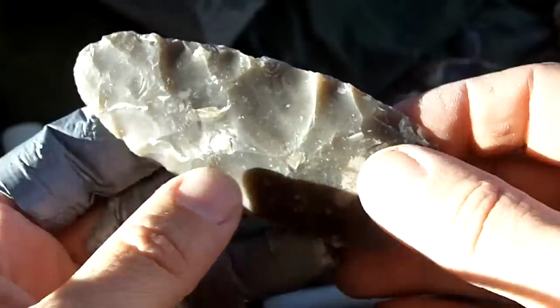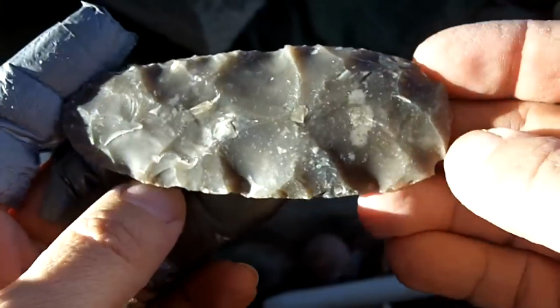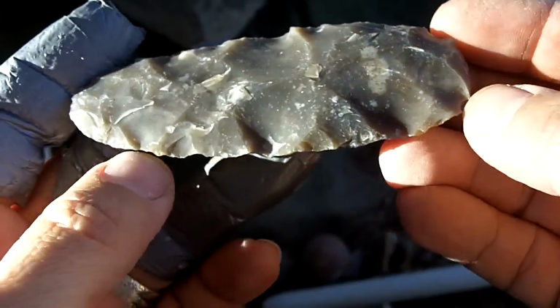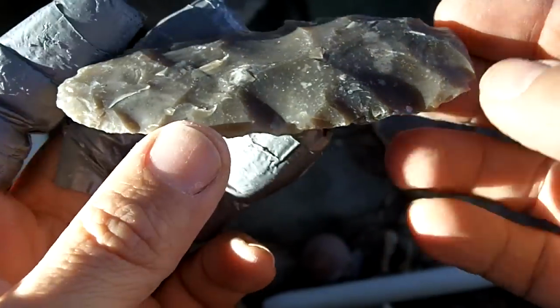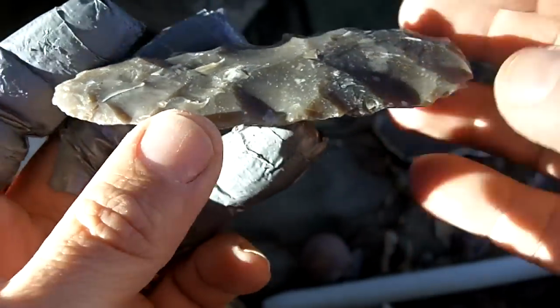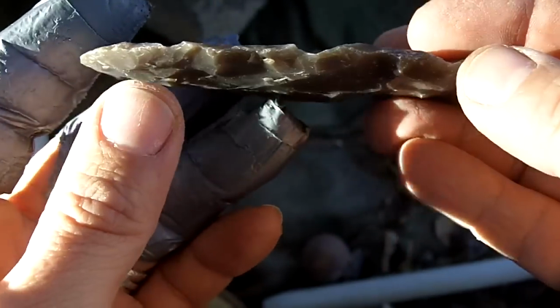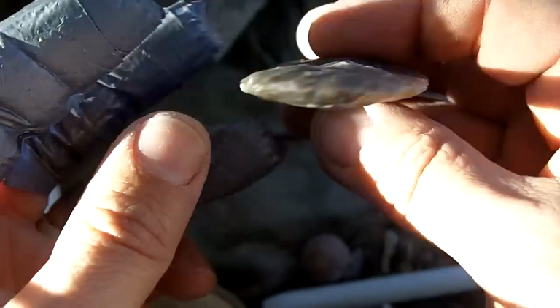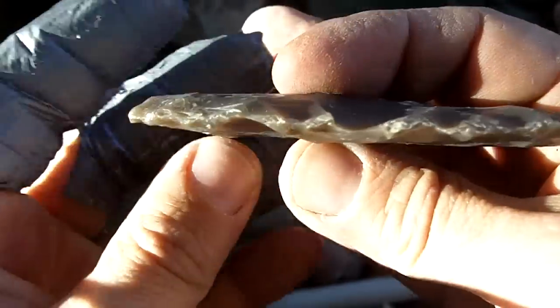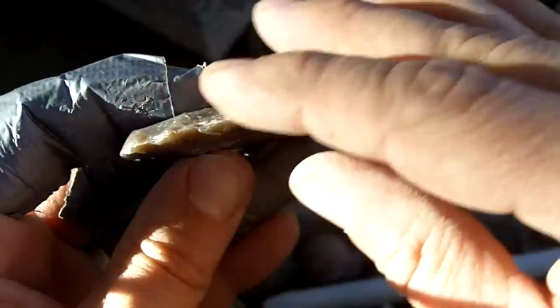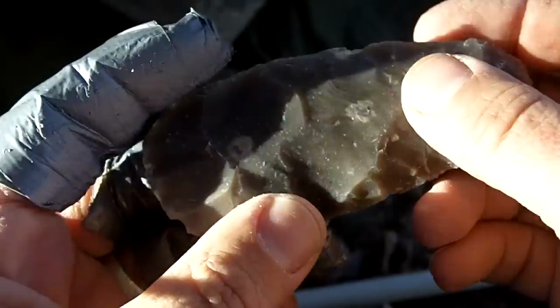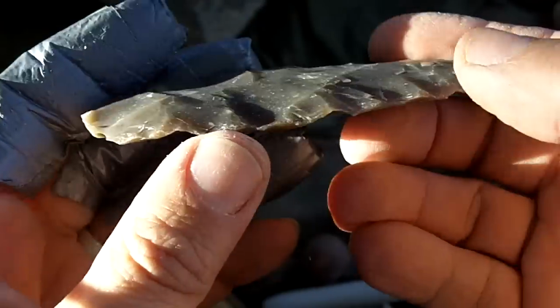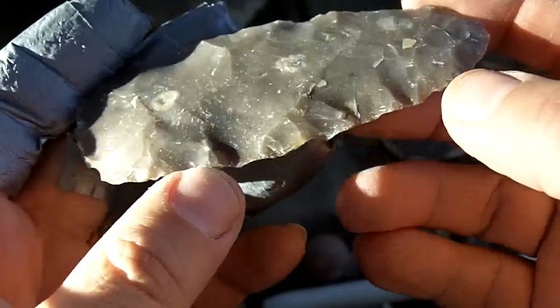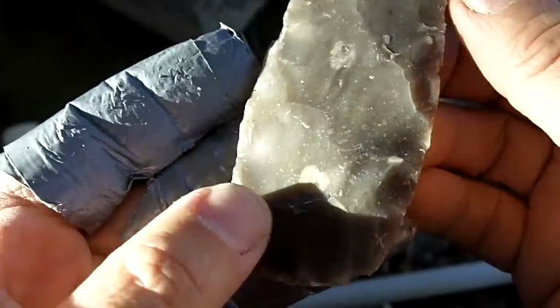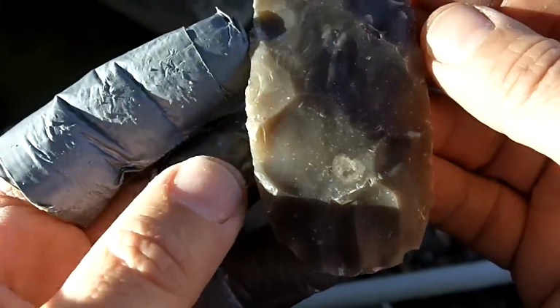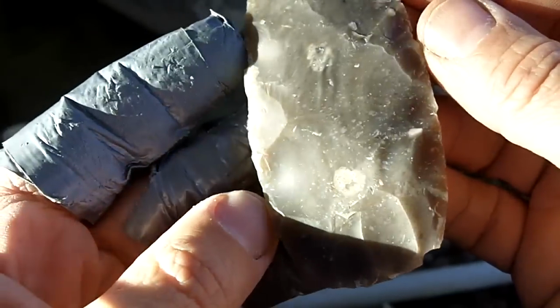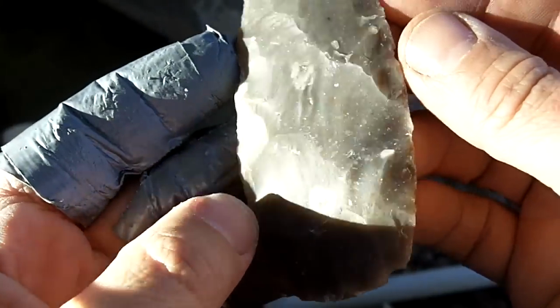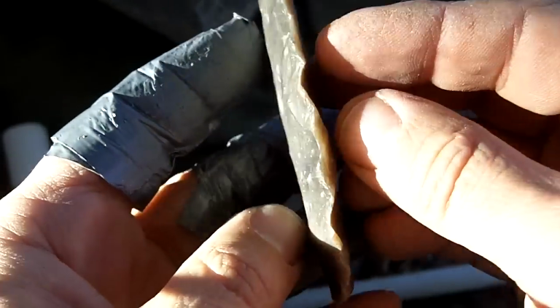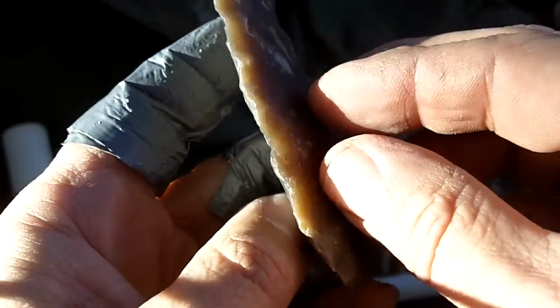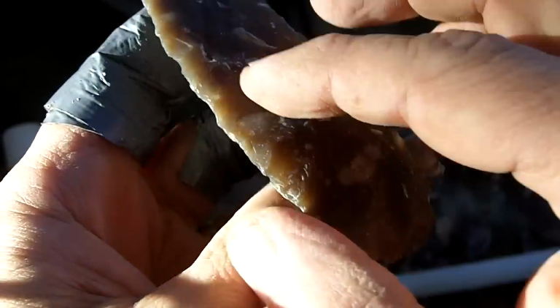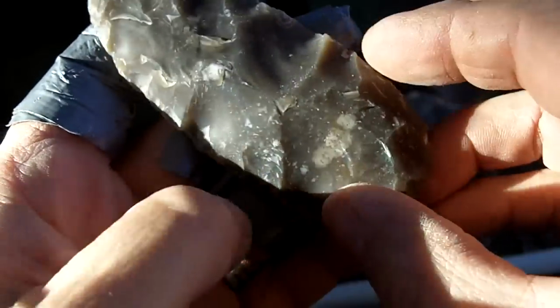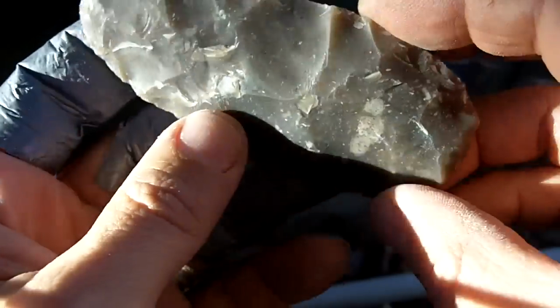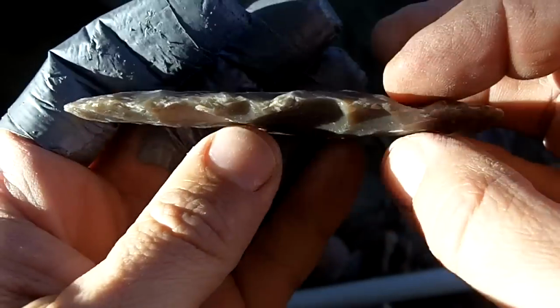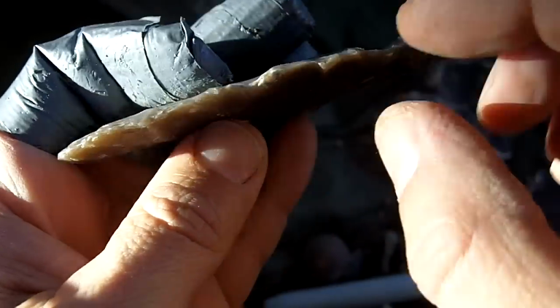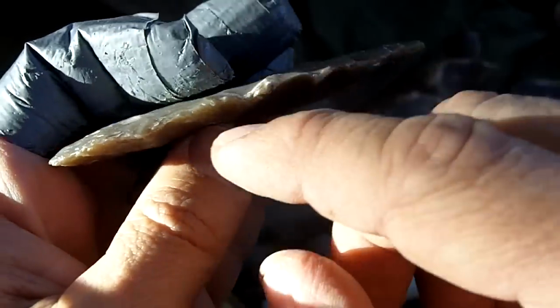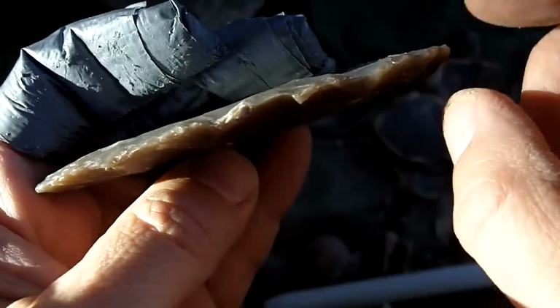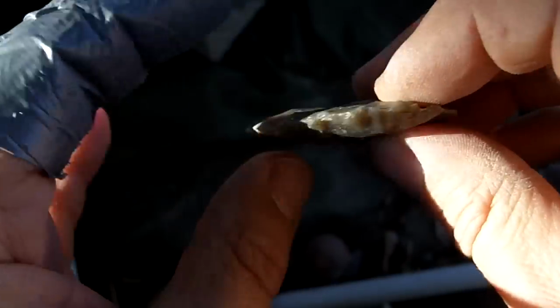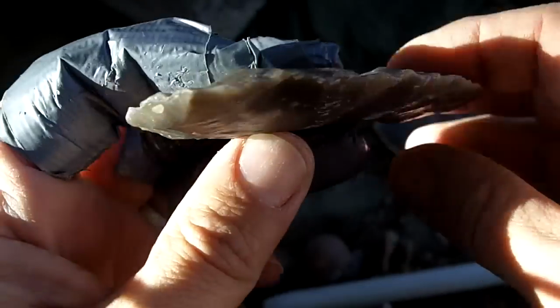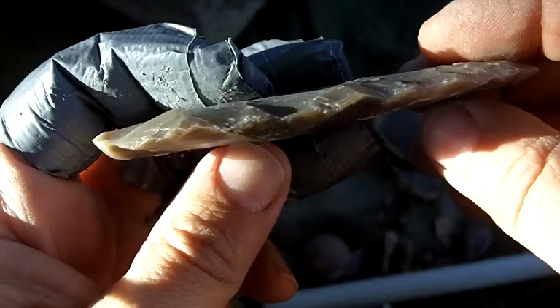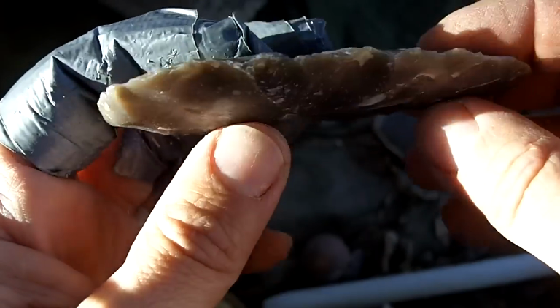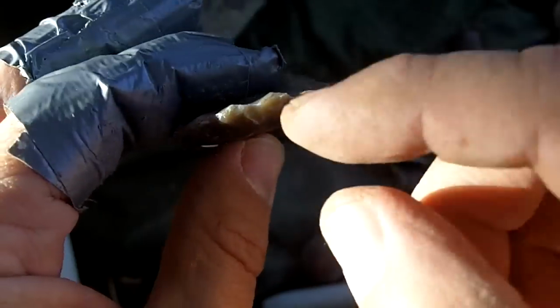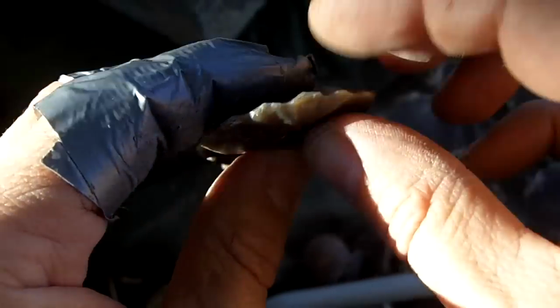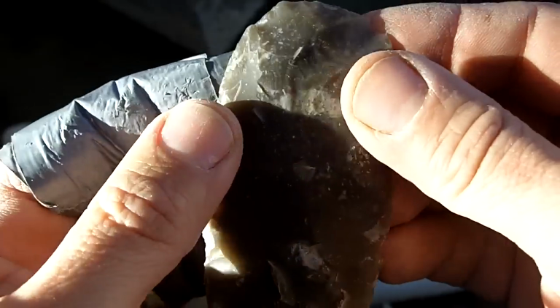It's going to be a preform with this next pass. So I'm going to grind it, address the edge, get rid of all that waviness, and then put some flutes in.